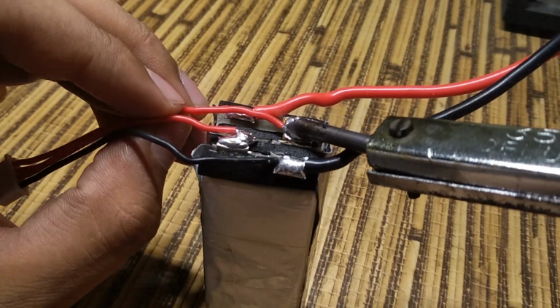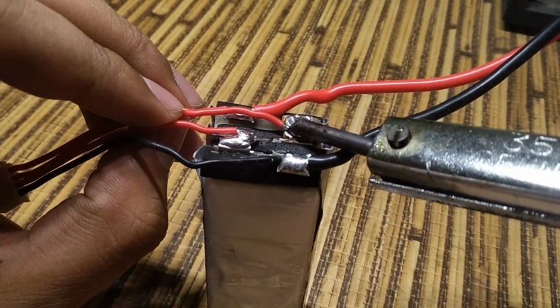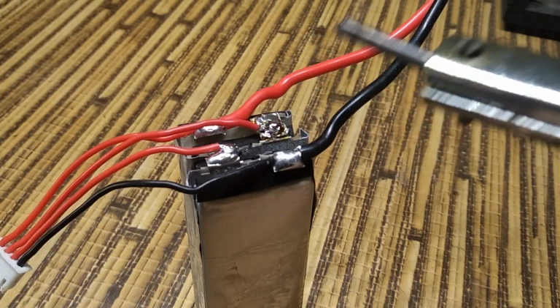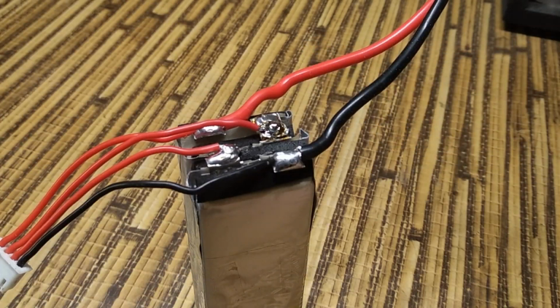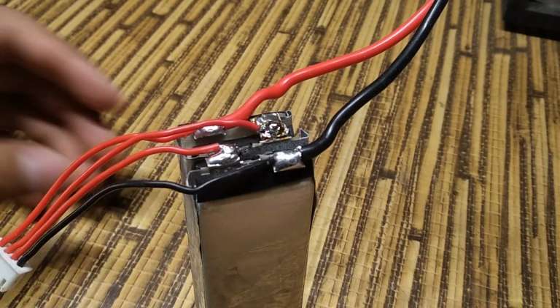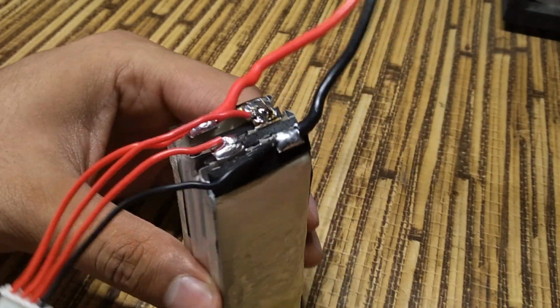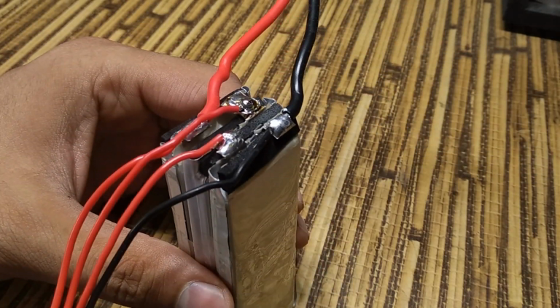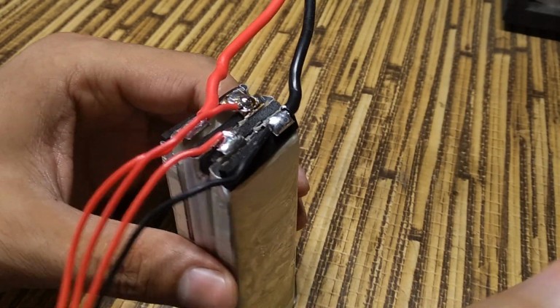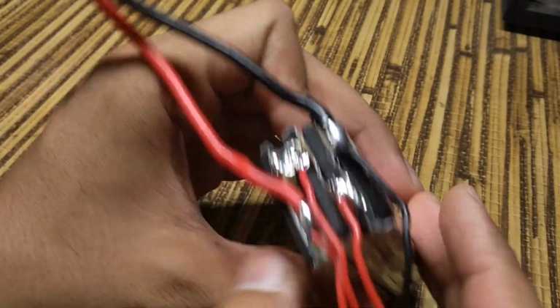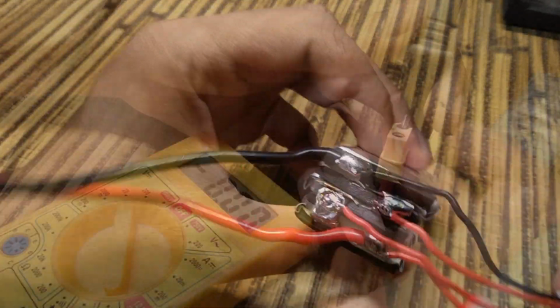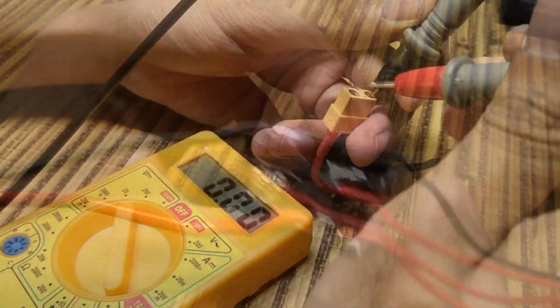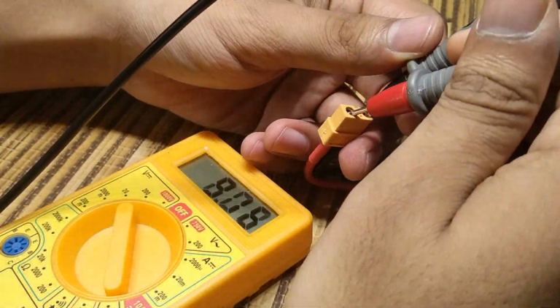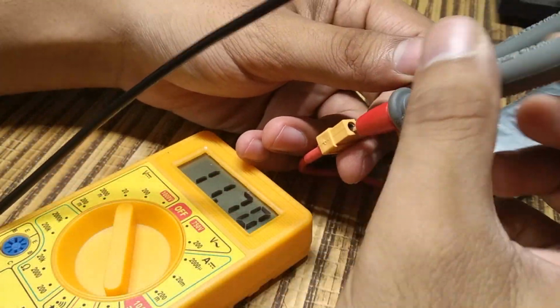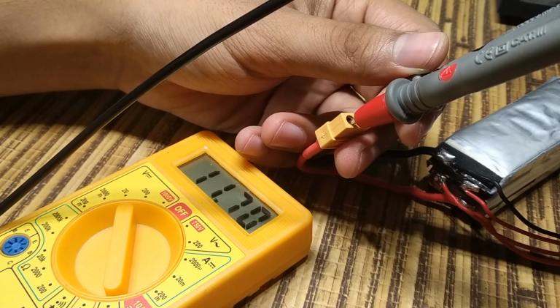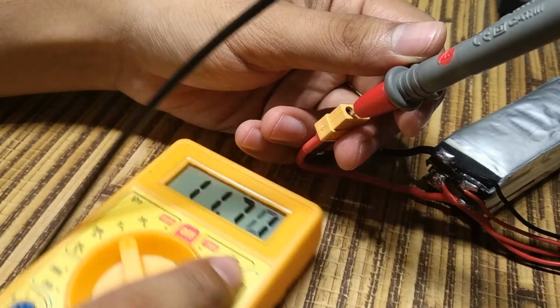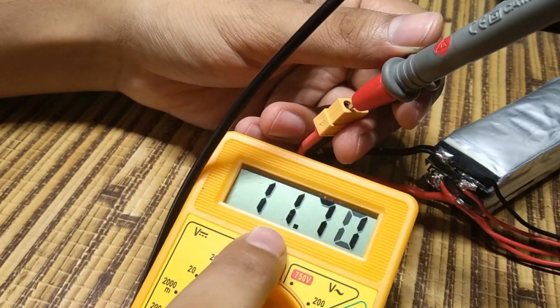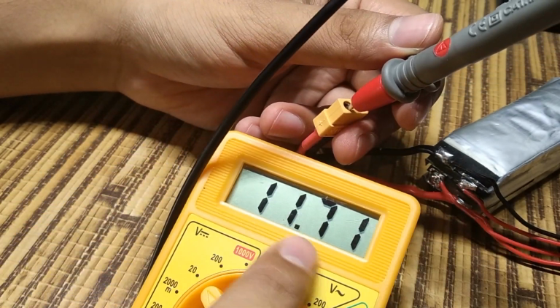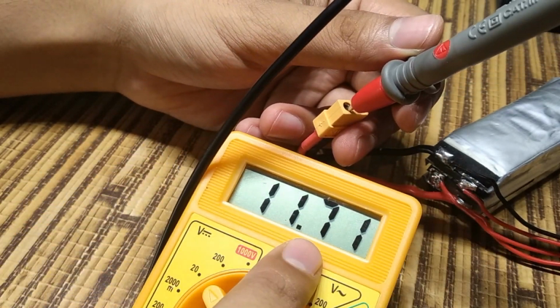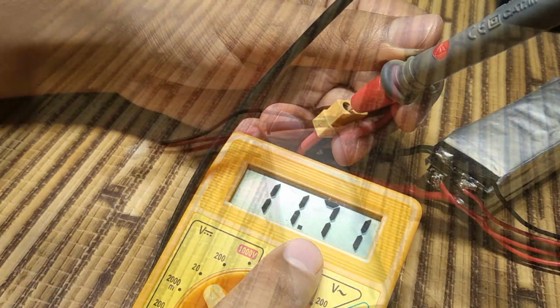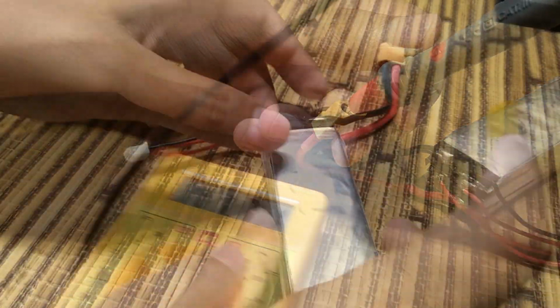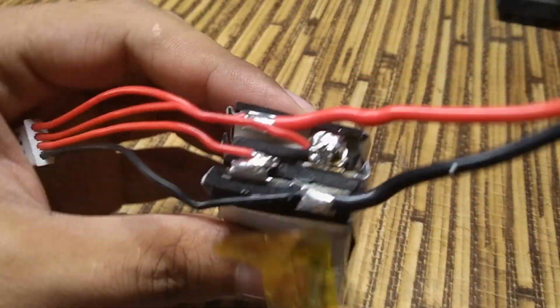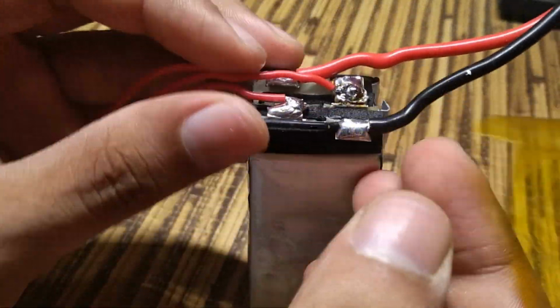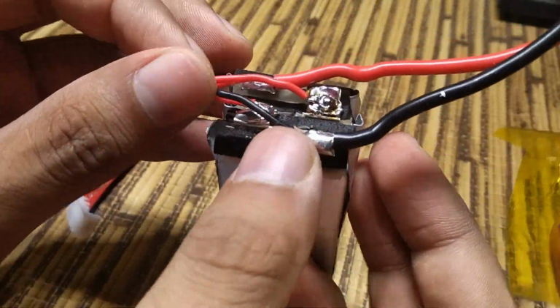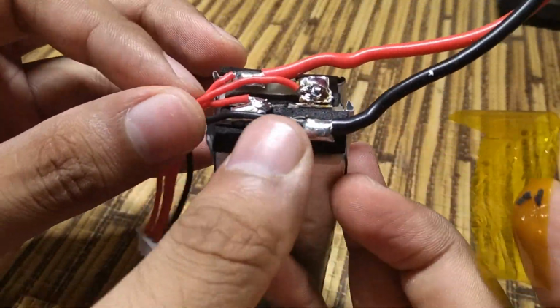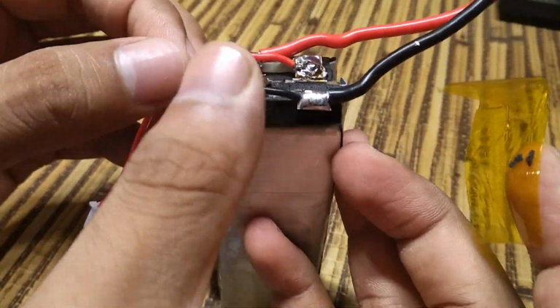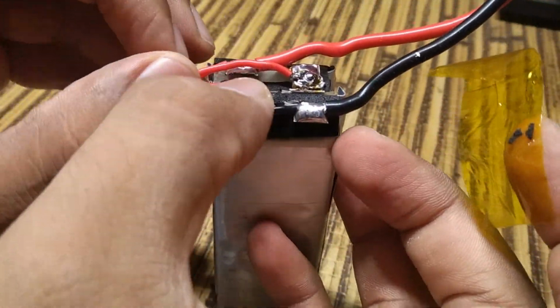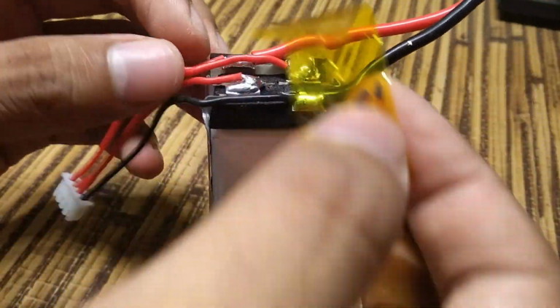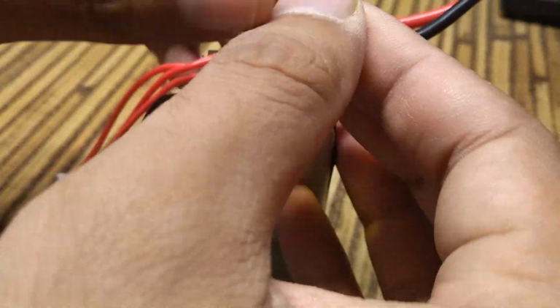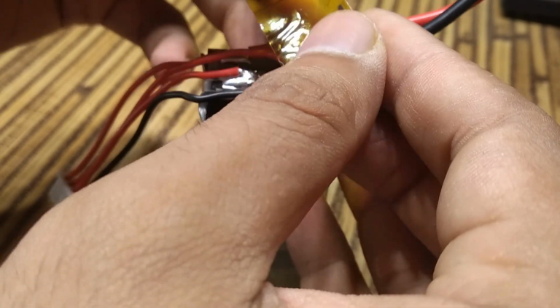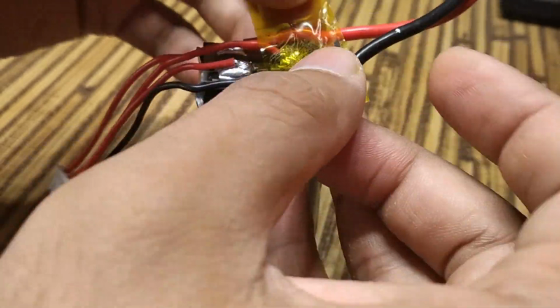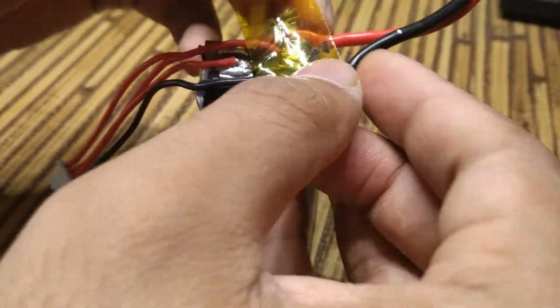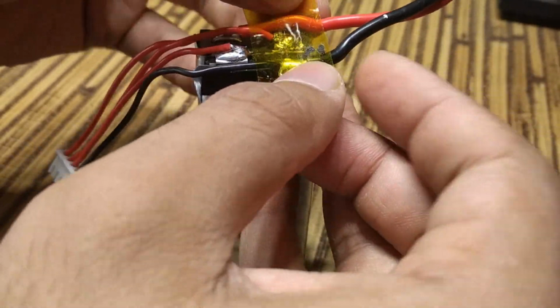Solder the charging wires back correctly. Test the battery once before repacking. It gives around 11V like before, so all fine.